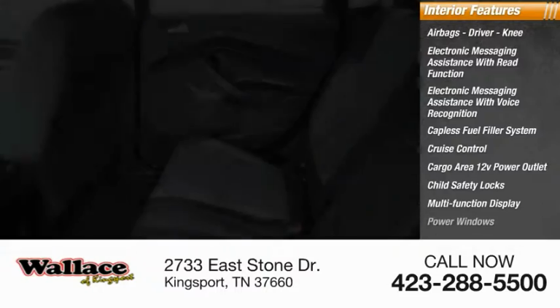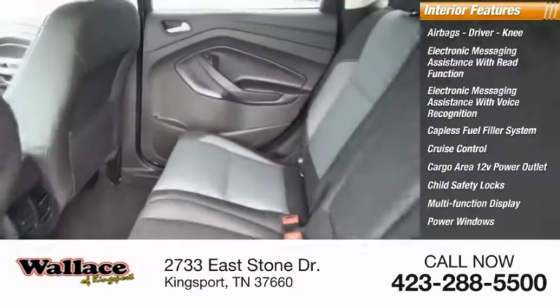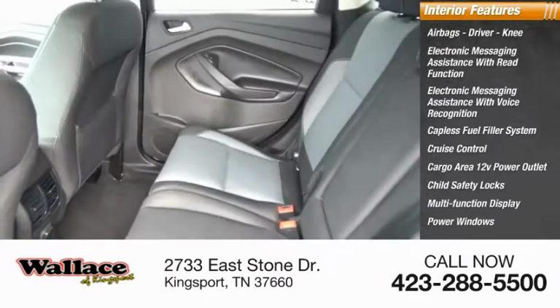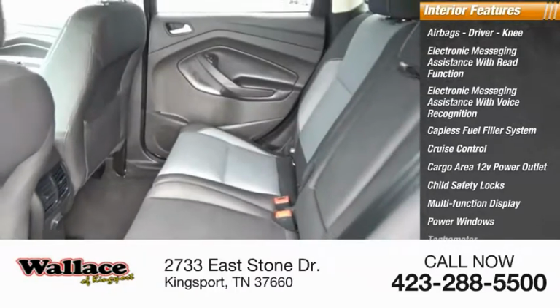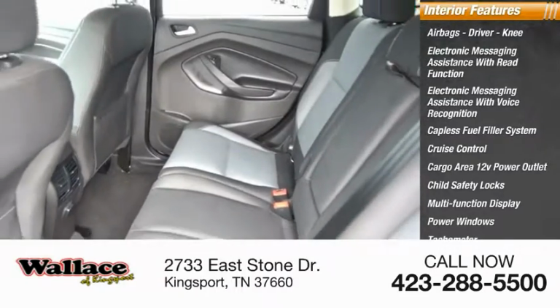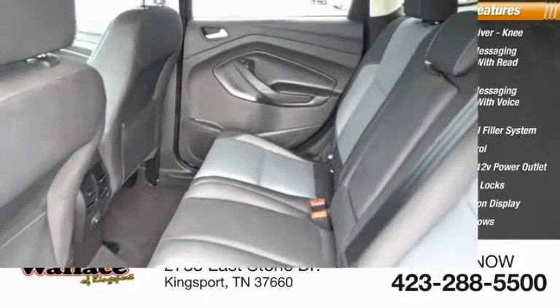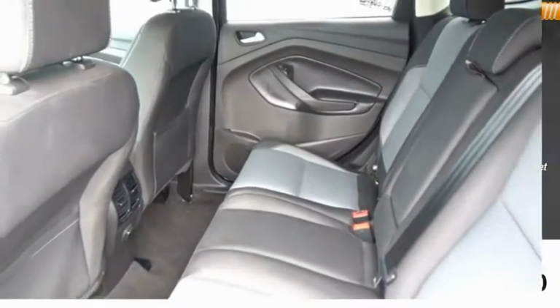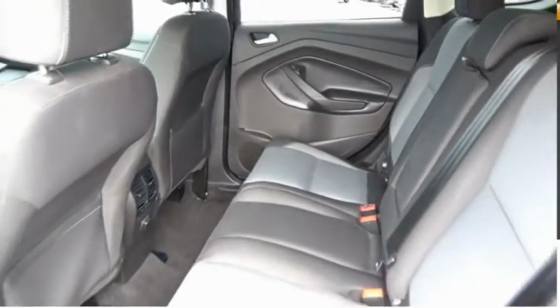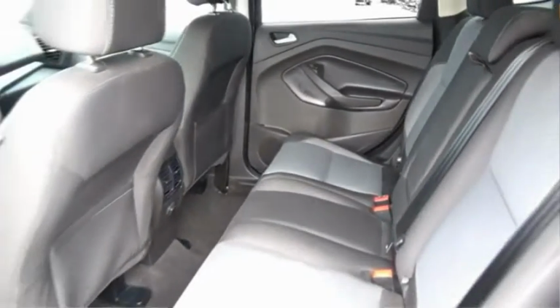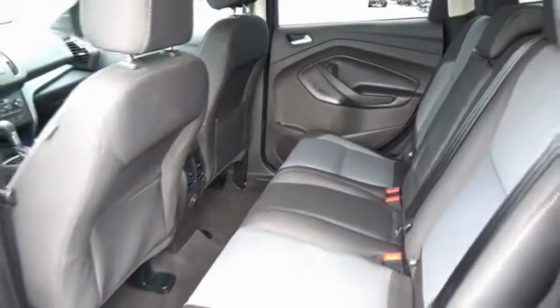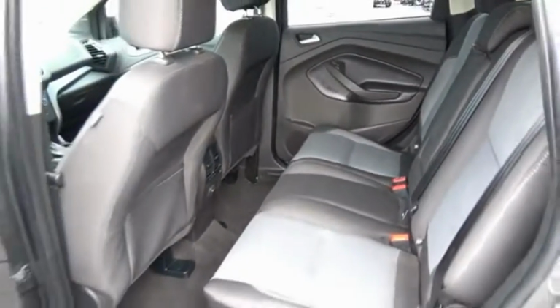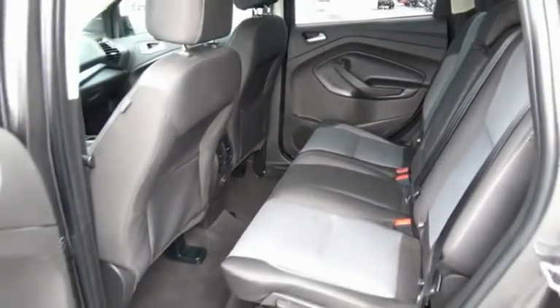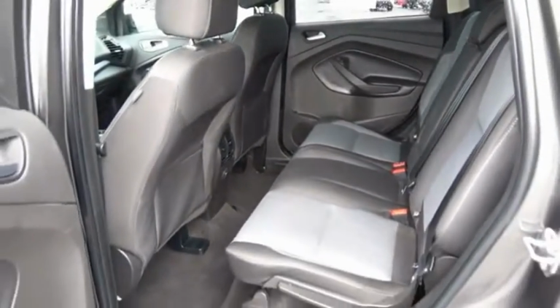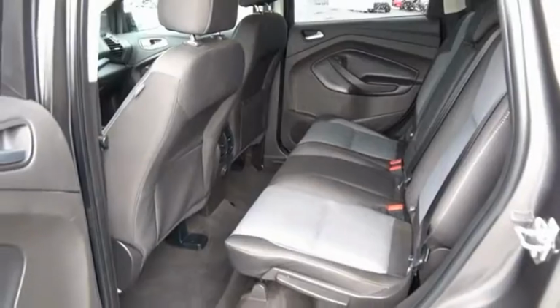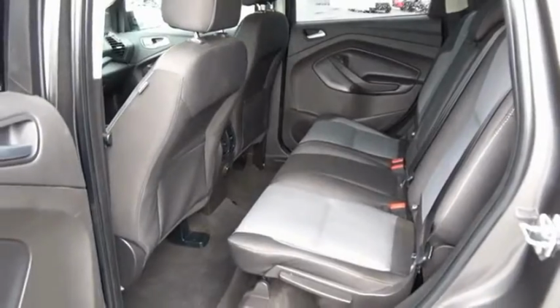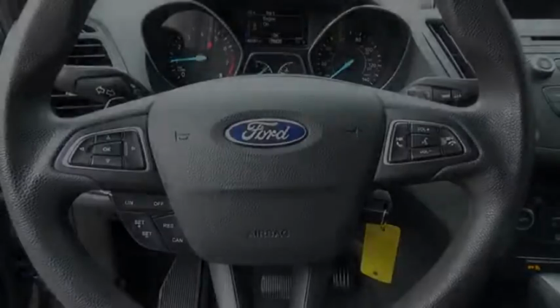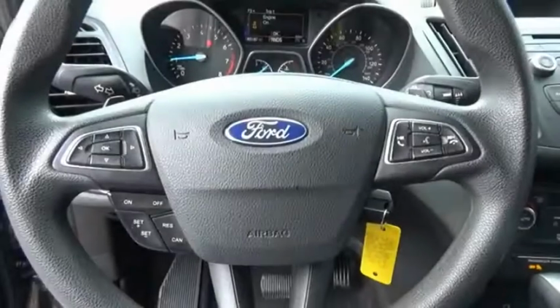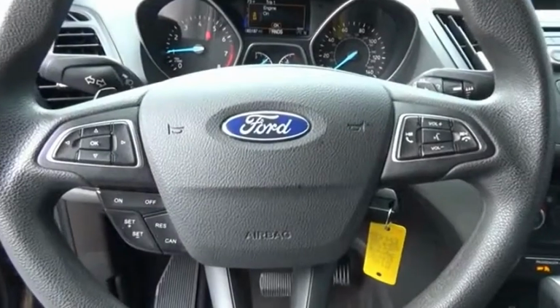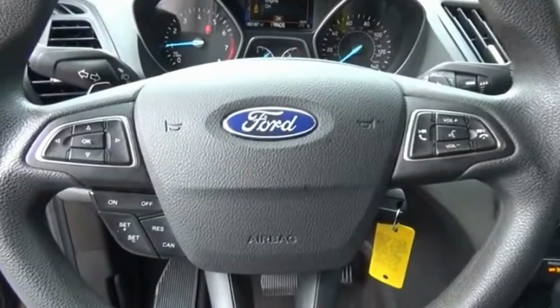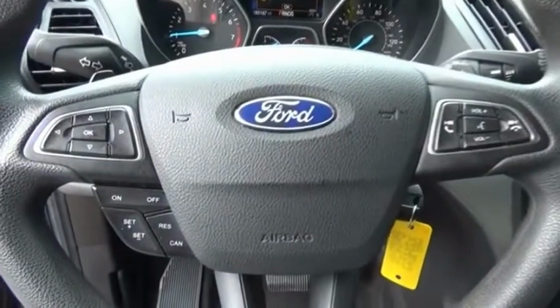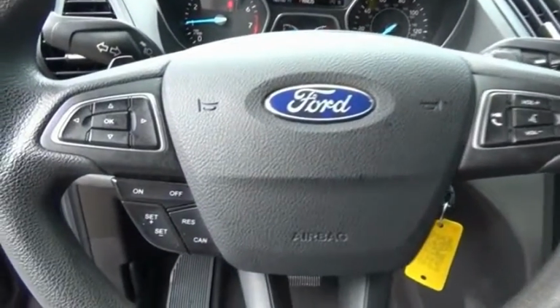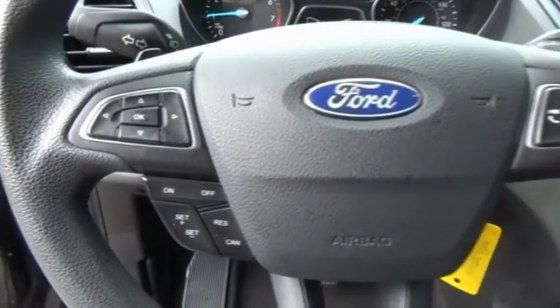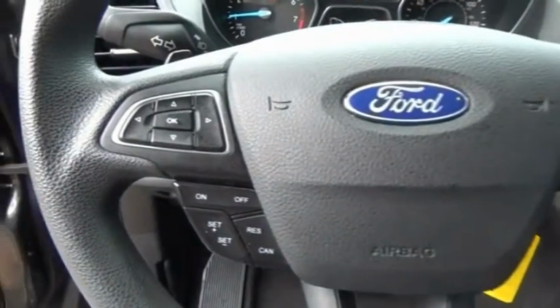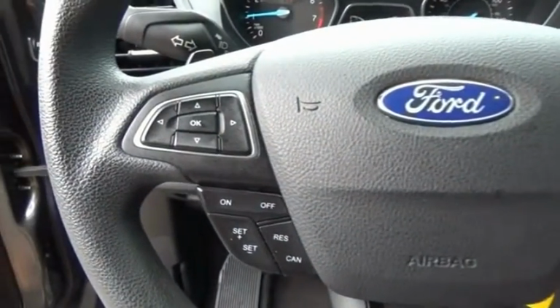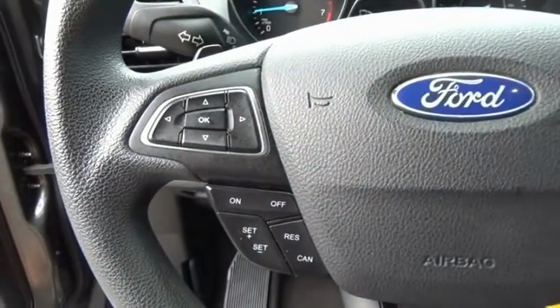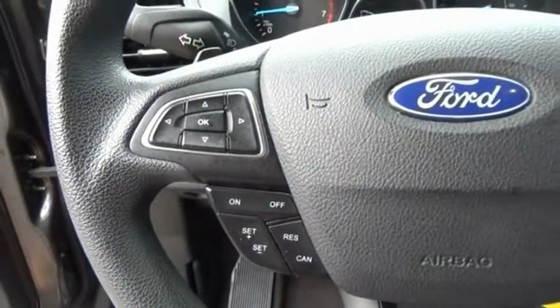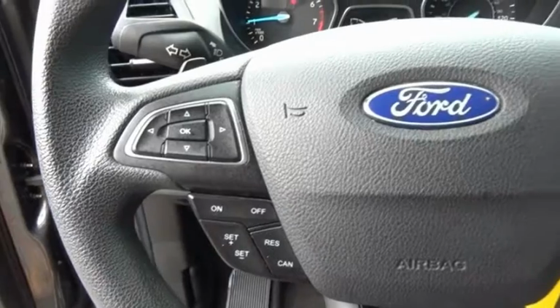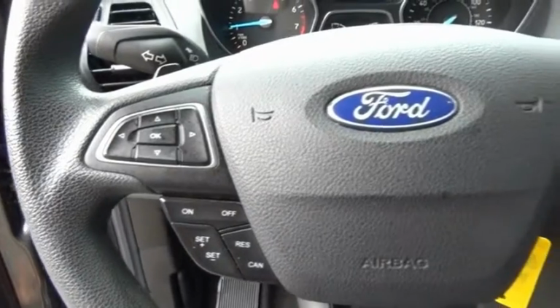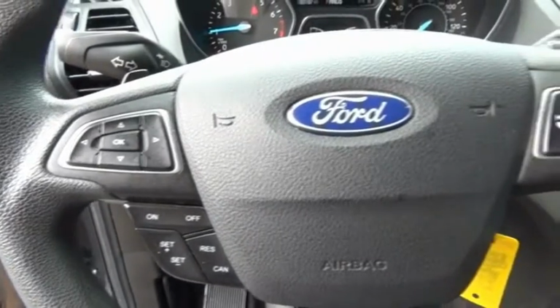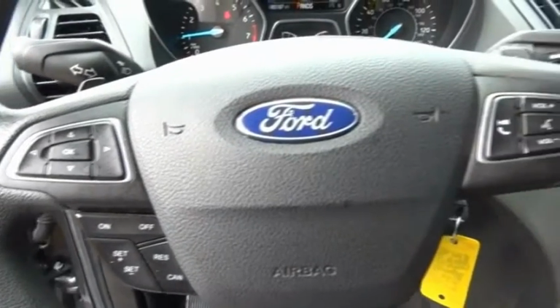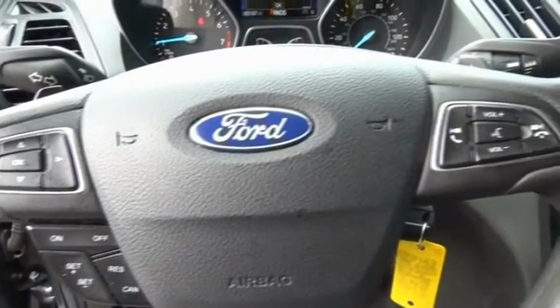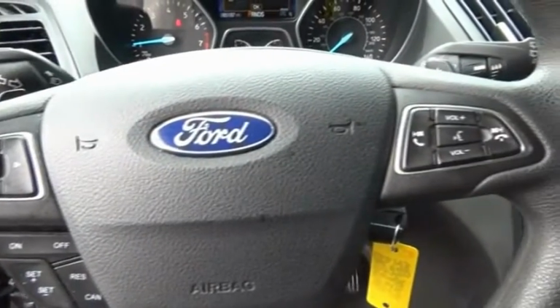Power windows, tachometer. Flex, tow, sip, and go with Ford Escape. A vehicle like this doesn't come along every day. Come in and get it before someone else does.